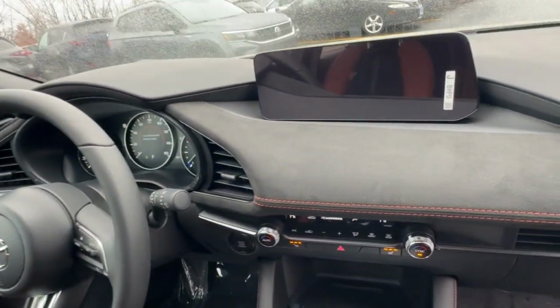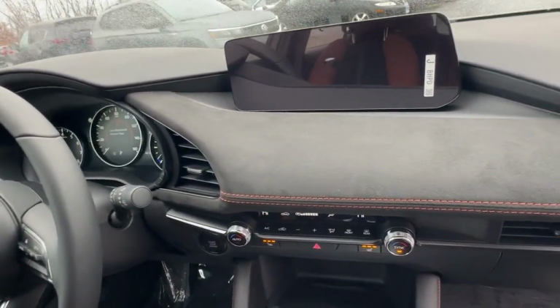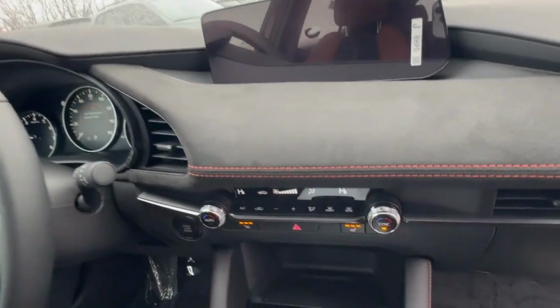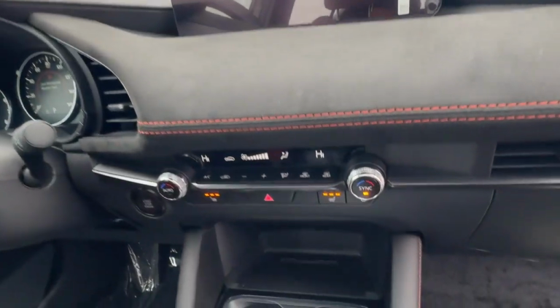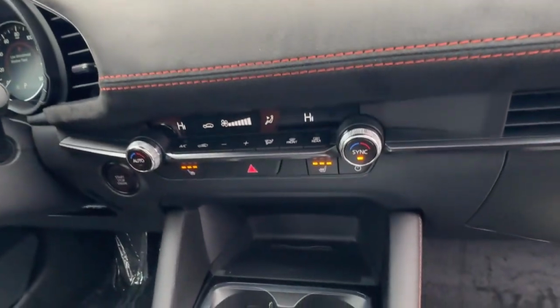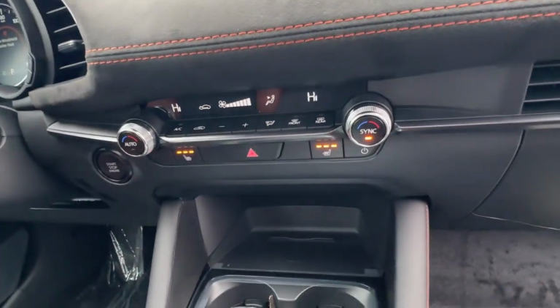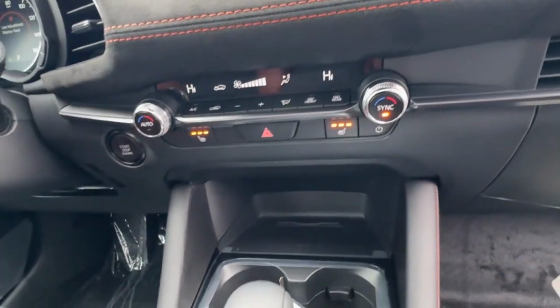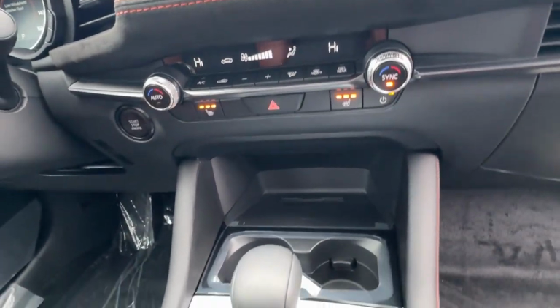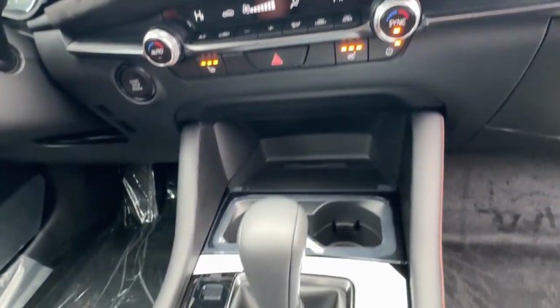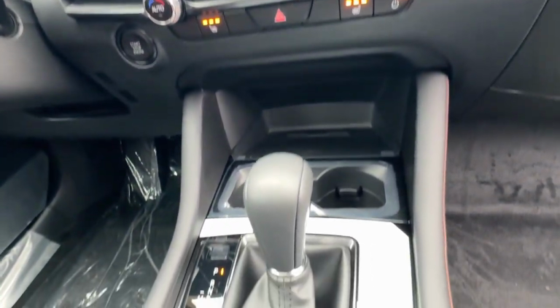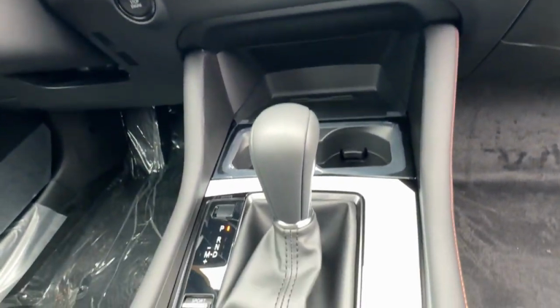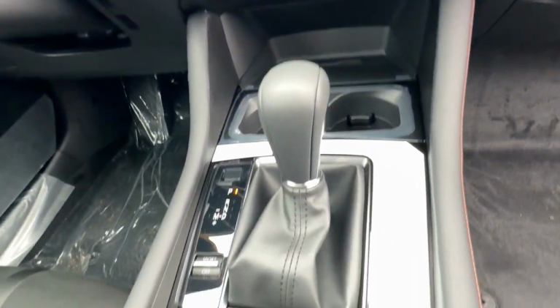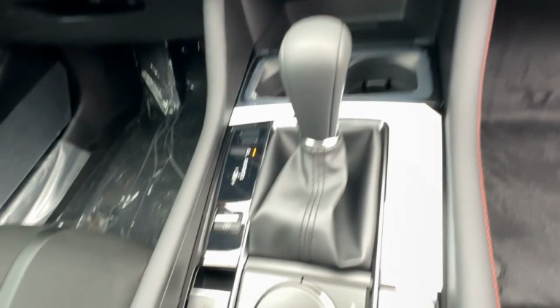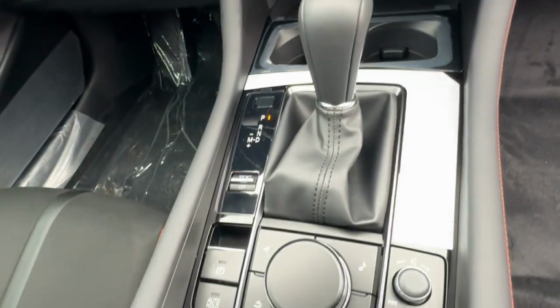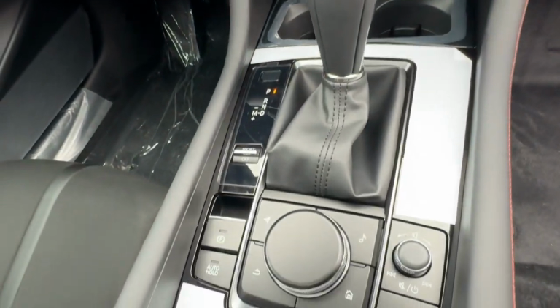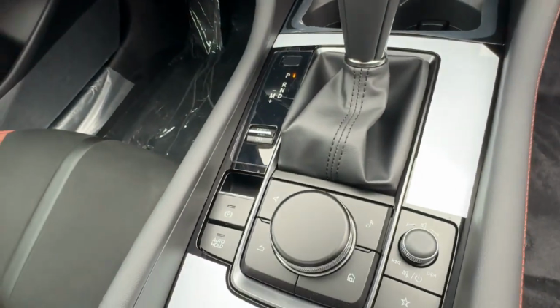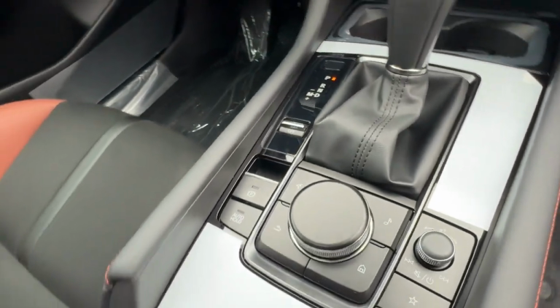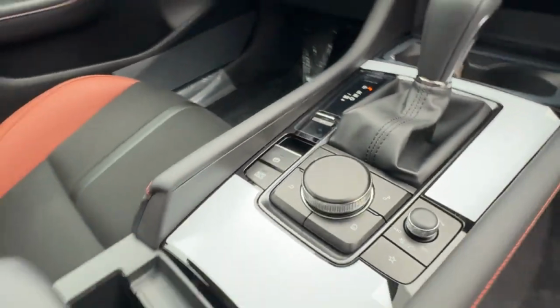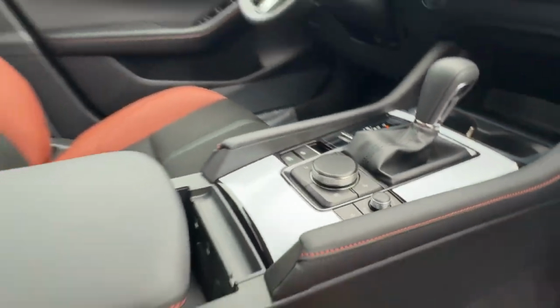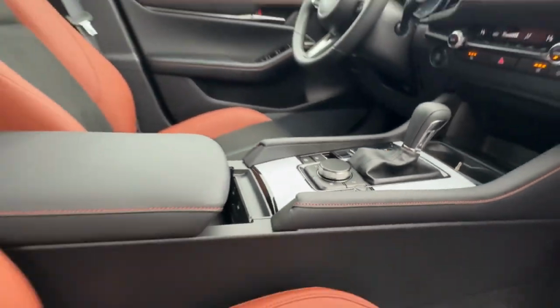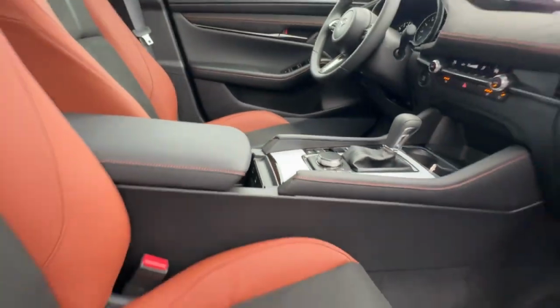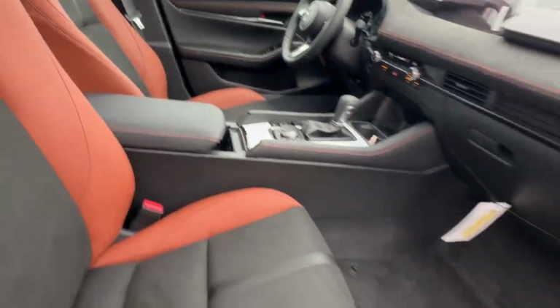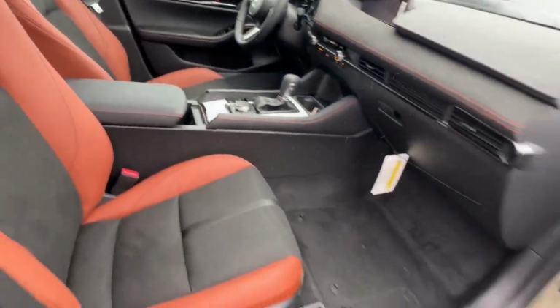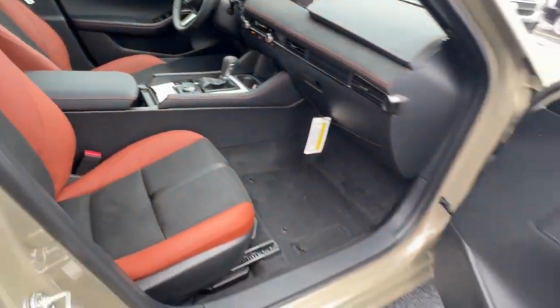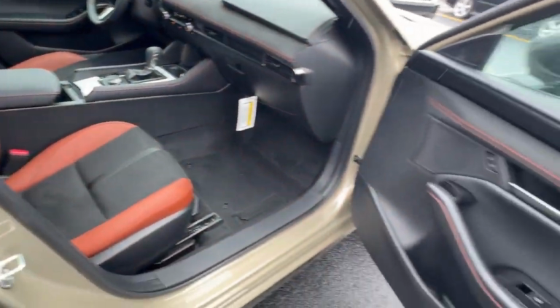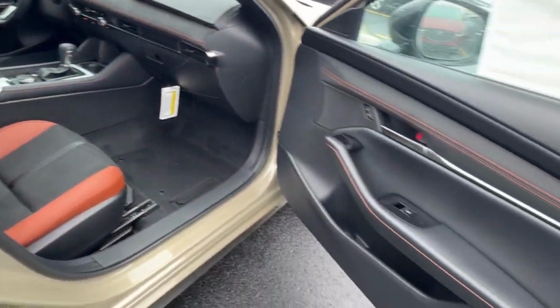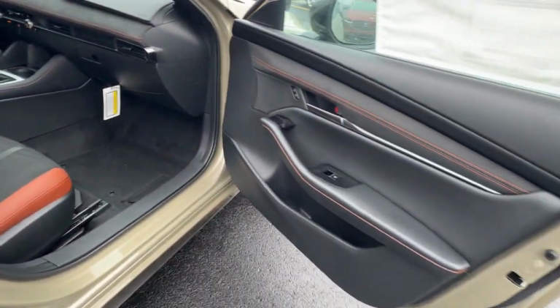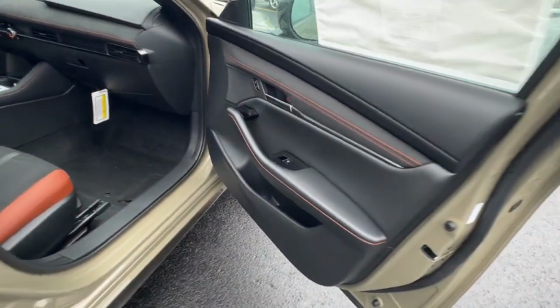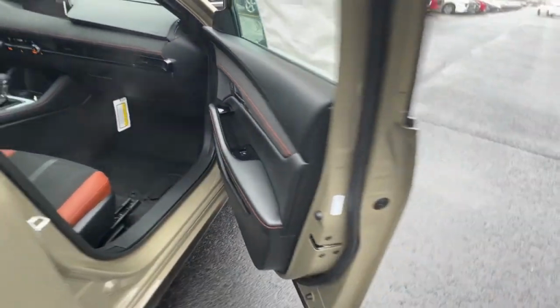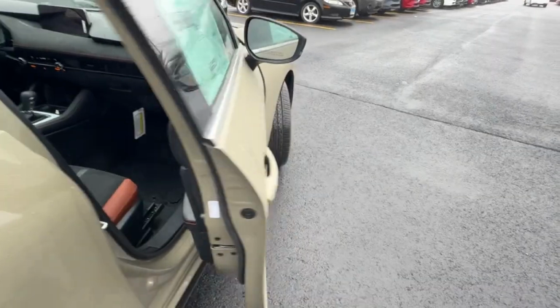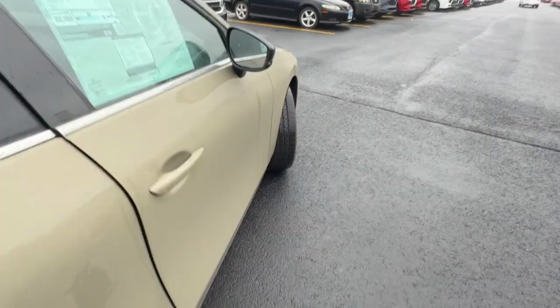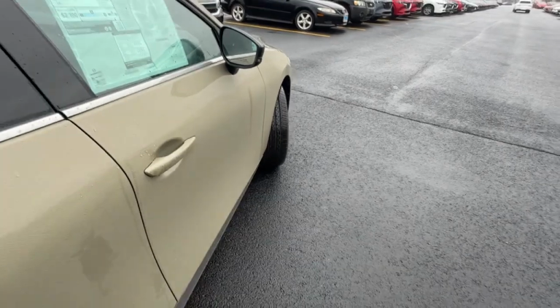Versatile yet refined — that's the Mazda3. See for yourself when you take it out for a test drive. Our professional staff looks forward to giving you excellent service.